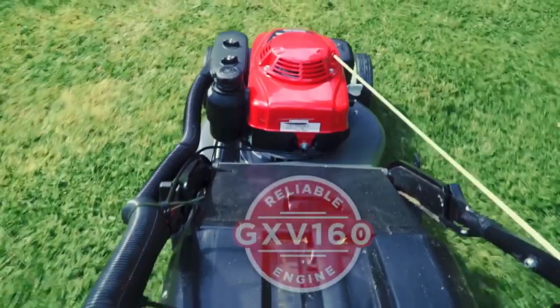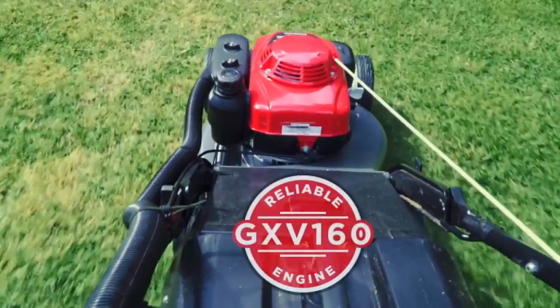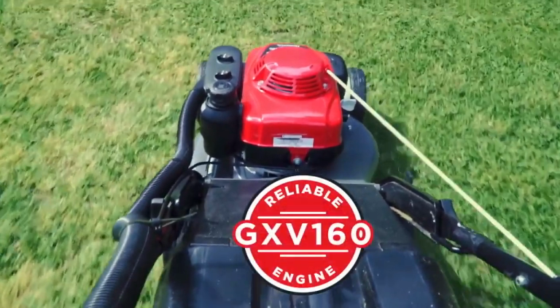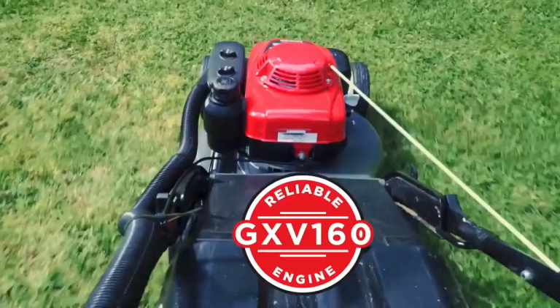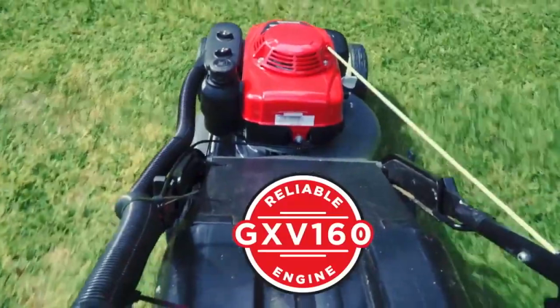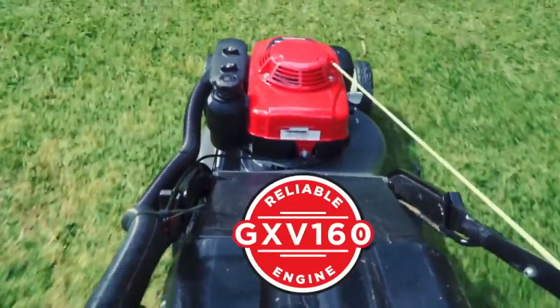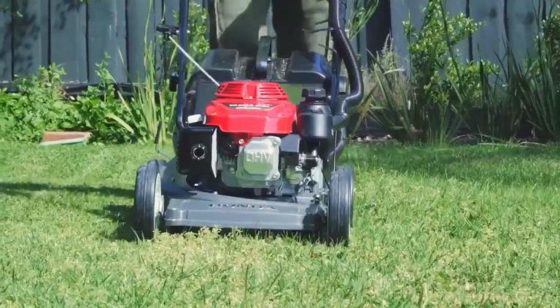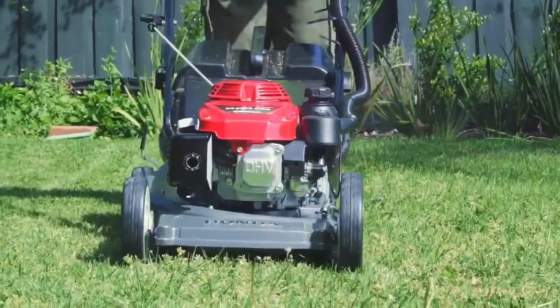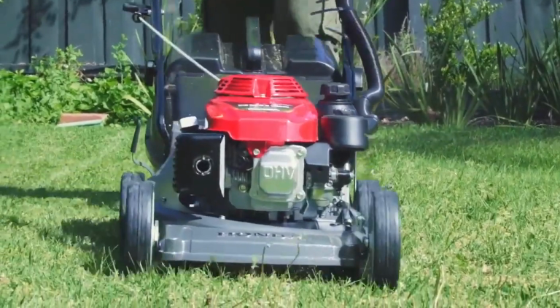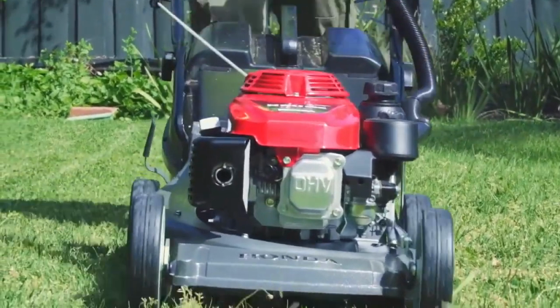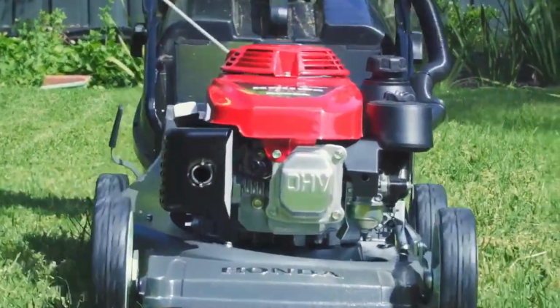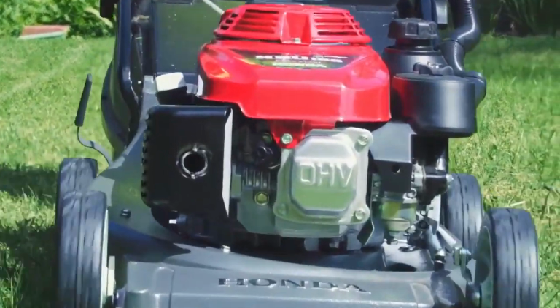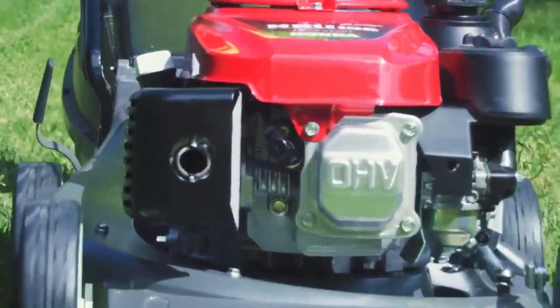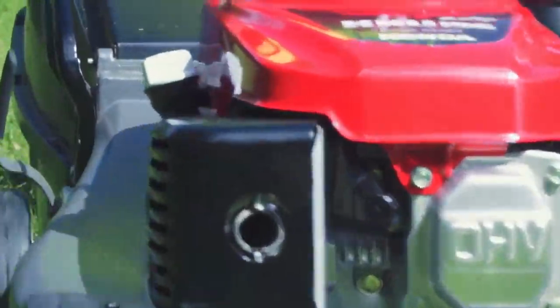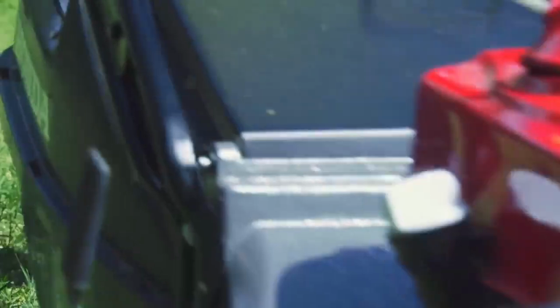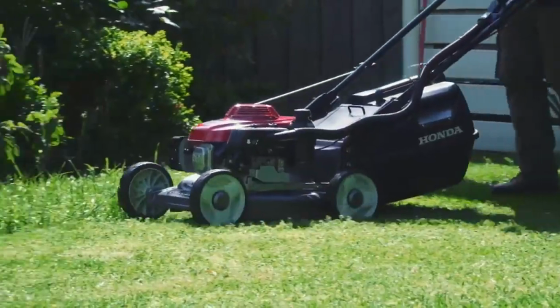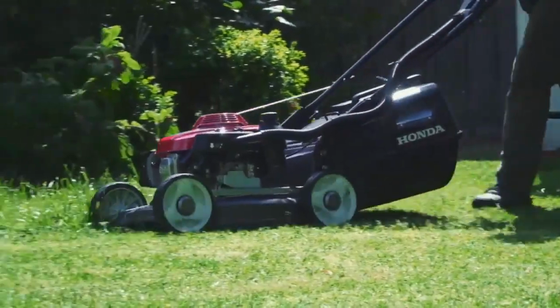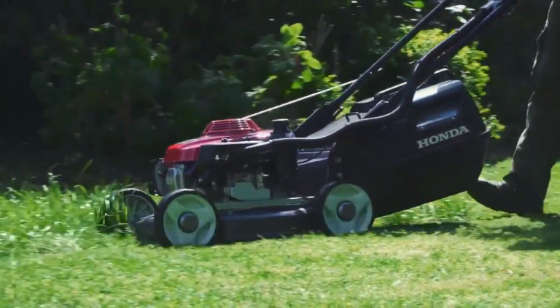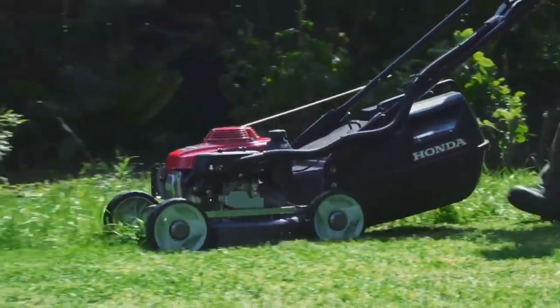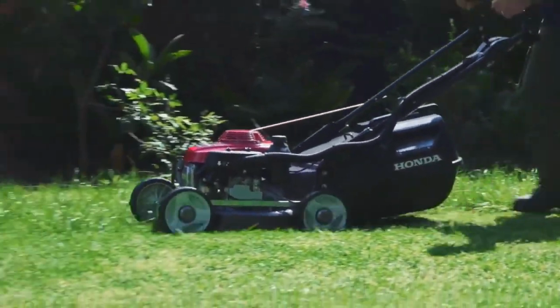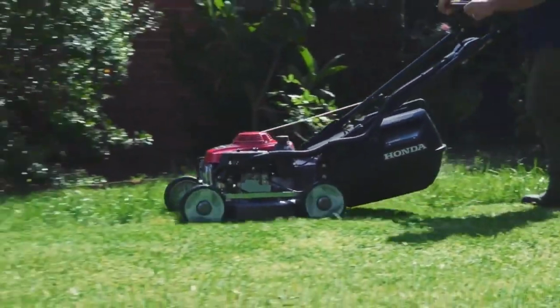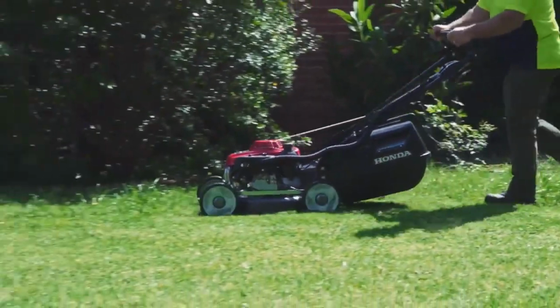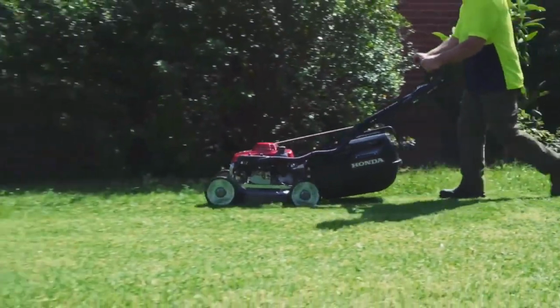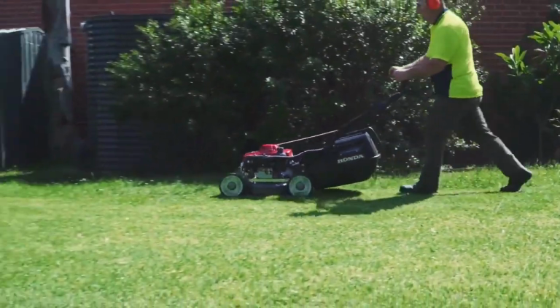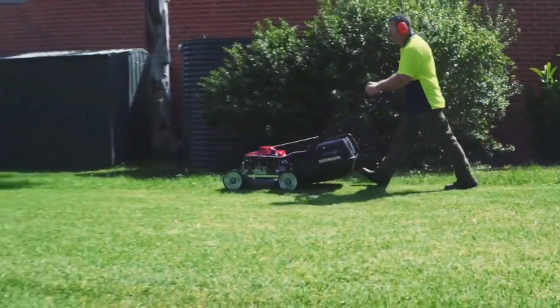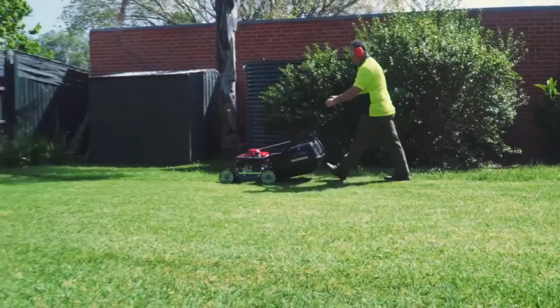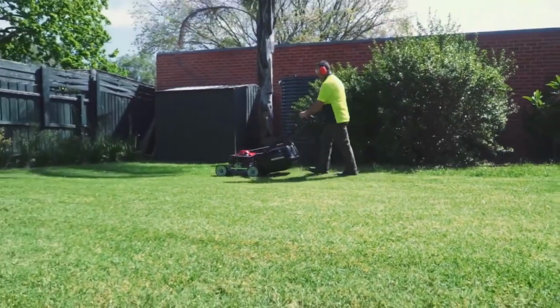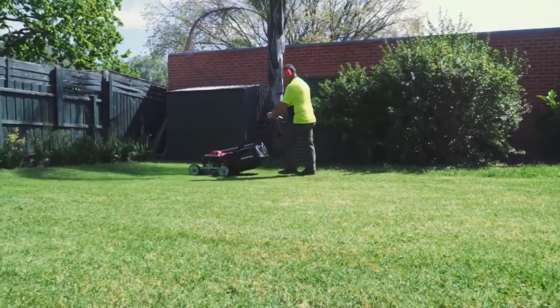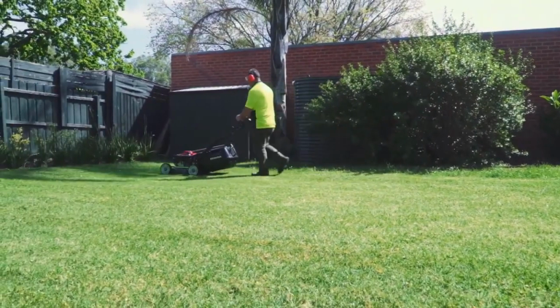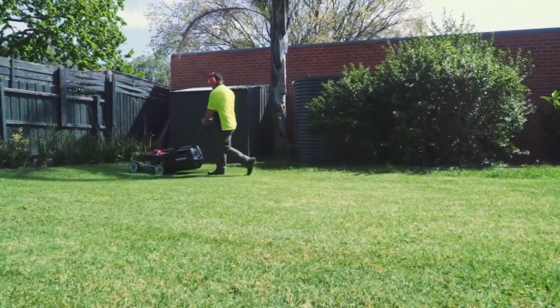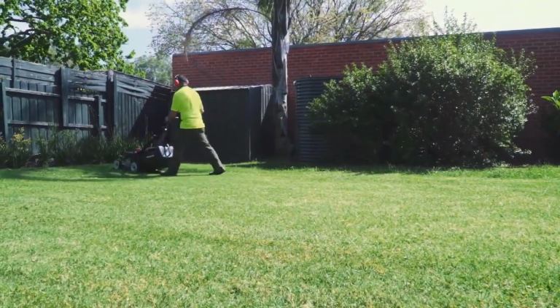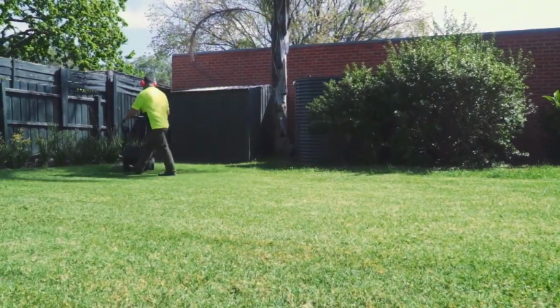The Honda GXV160 engine is reliable. It starts first time every time, so from a contractor perspective, no sore elbows, no sore shoulders. Covered by Honda's national dealer network, the extensive commercial warranty is great peace of mind.